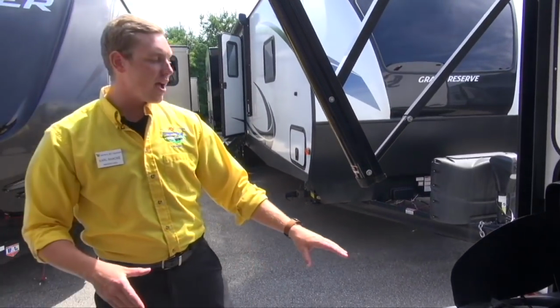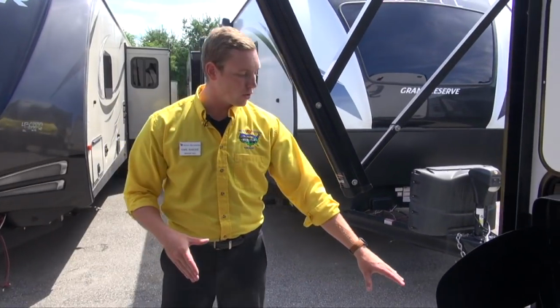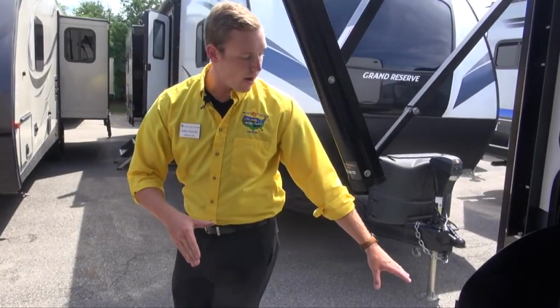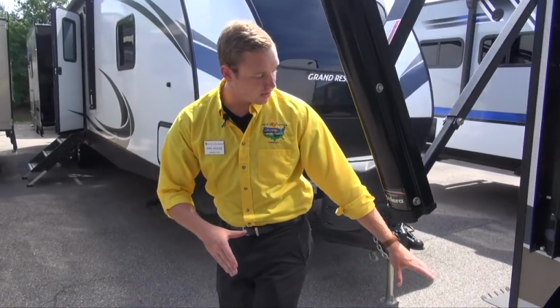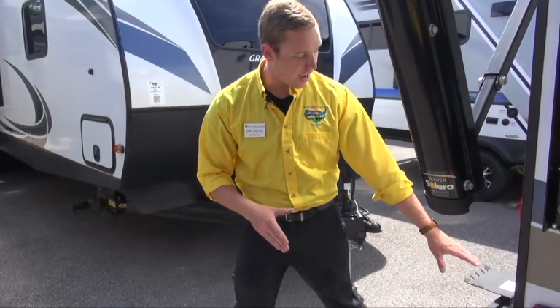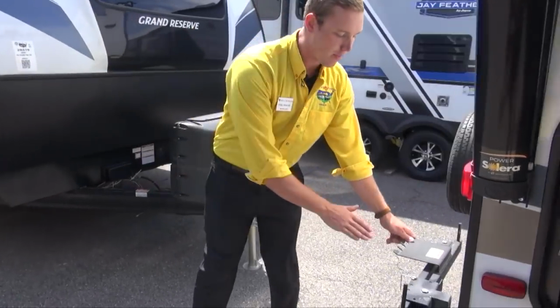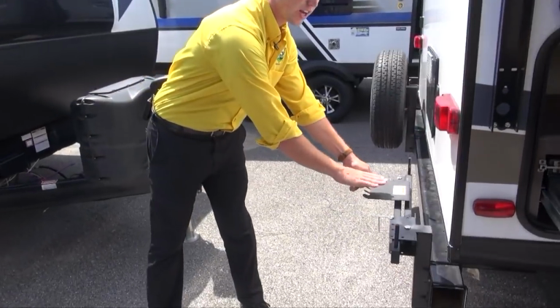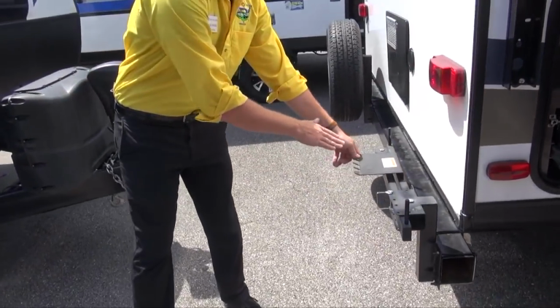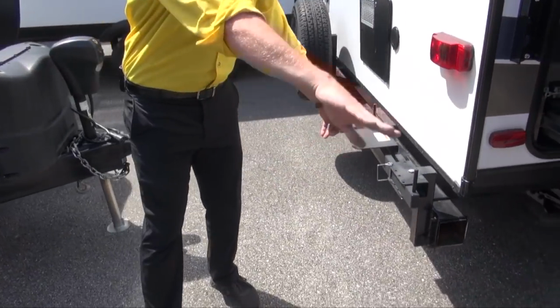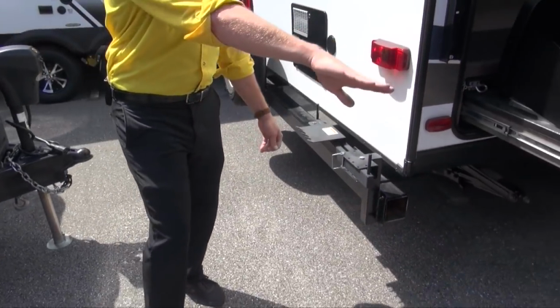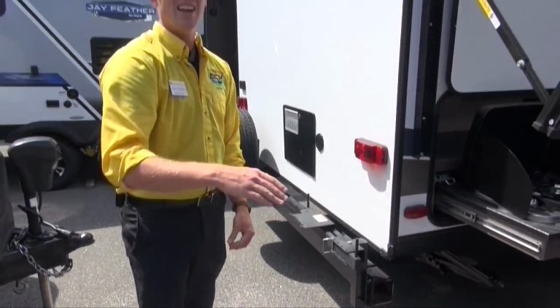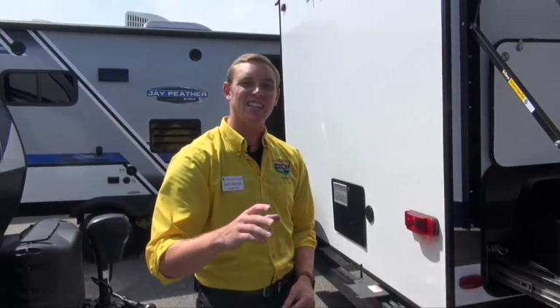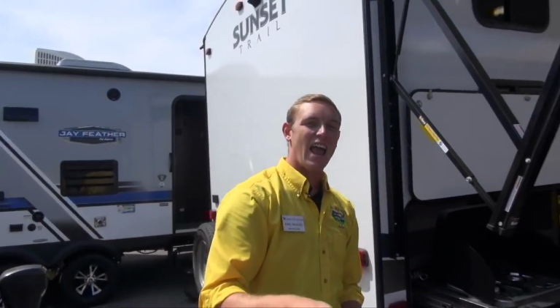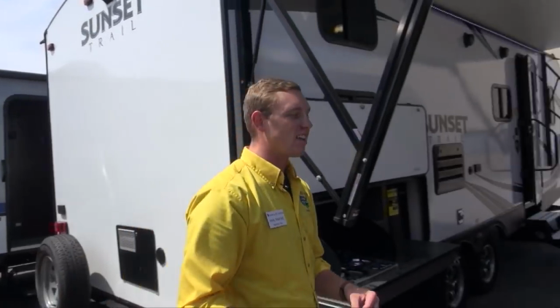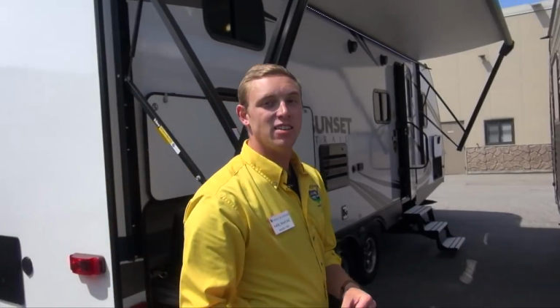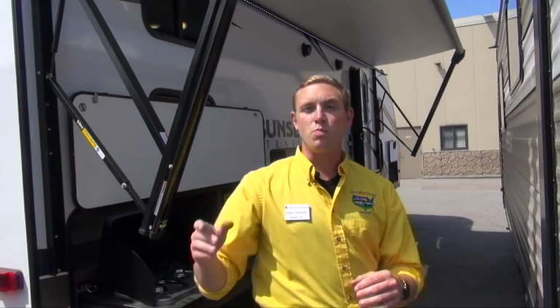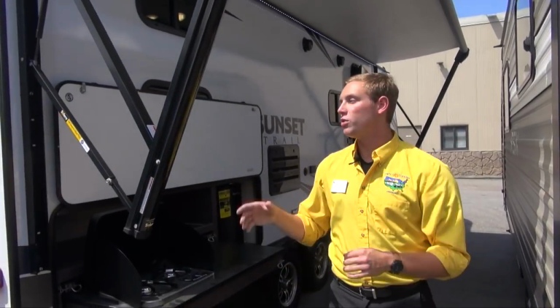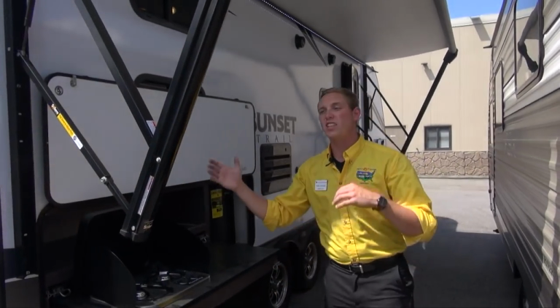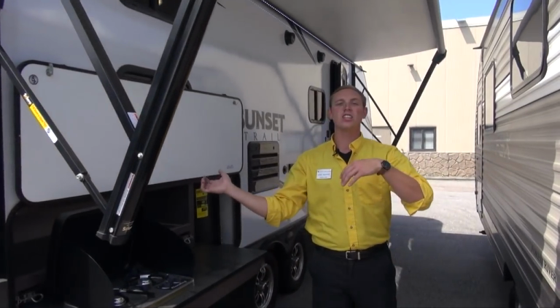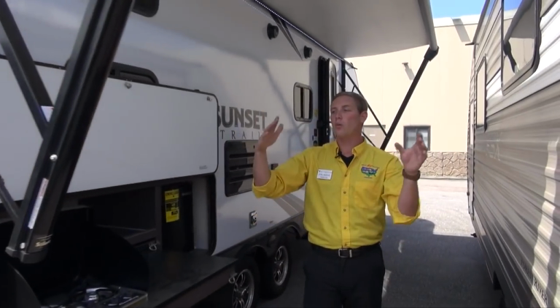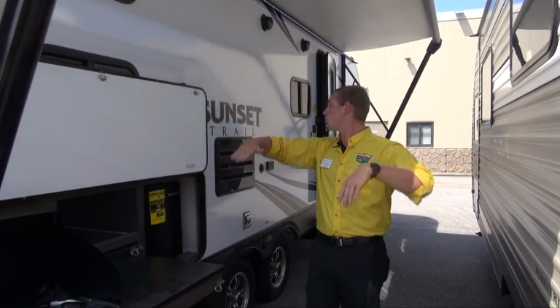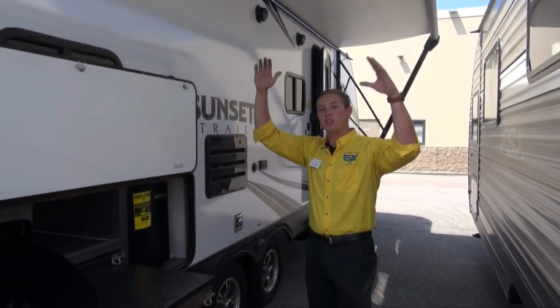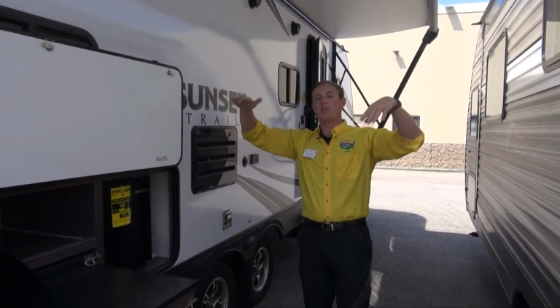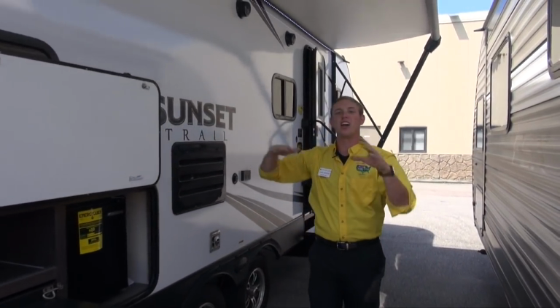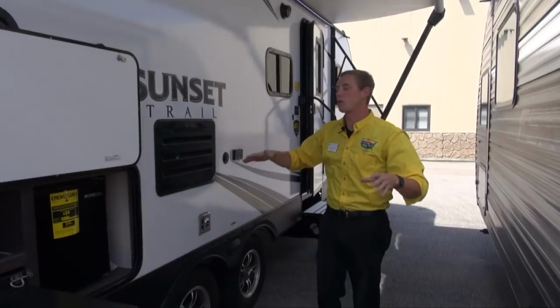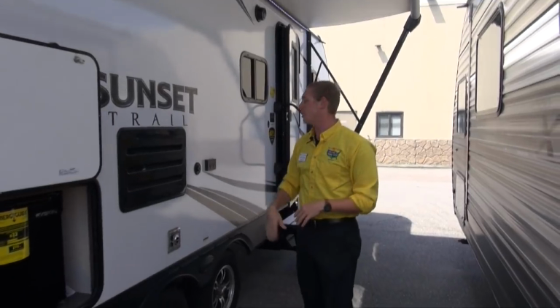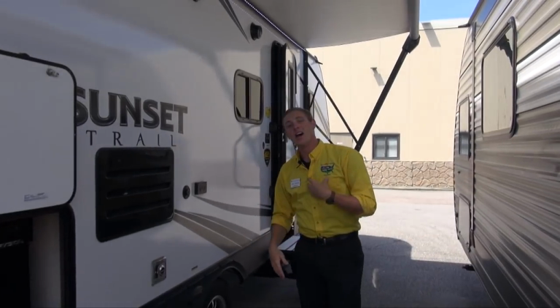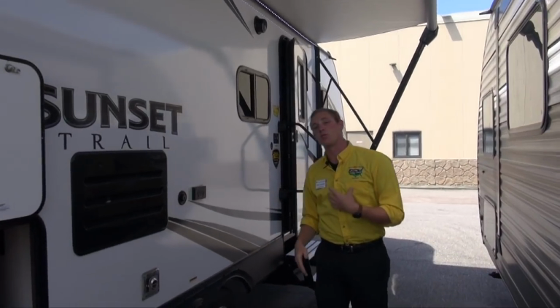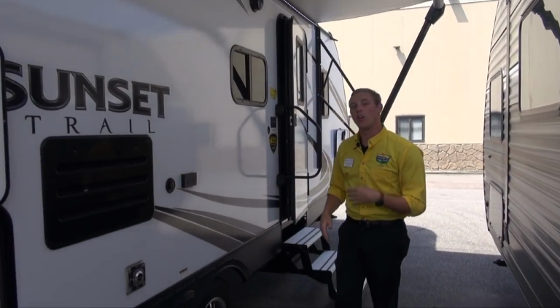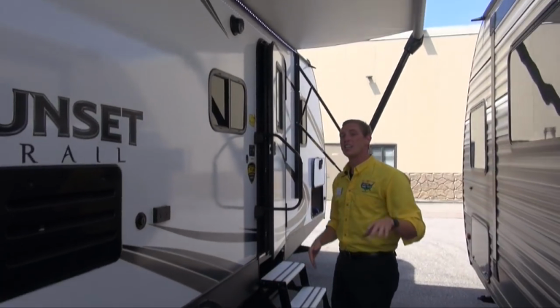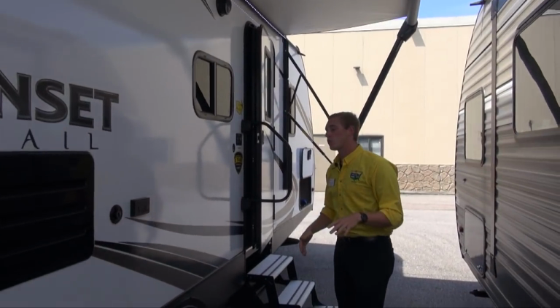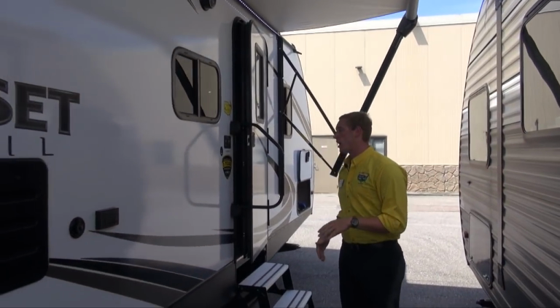That bumper mount grill mount is right here and swings right around for you, nice and easy to access. What's best too is that when this awning's all the way out, those arms are up out of the way, so you're not going to have to worry about hitting your head. I'm six foot tall and I never have to worry about it.